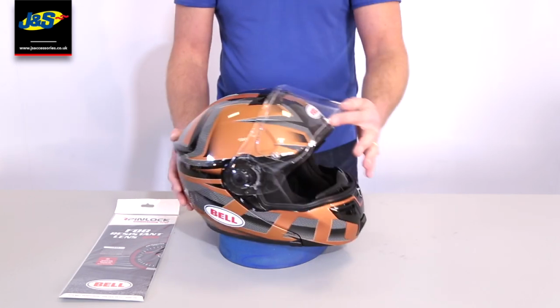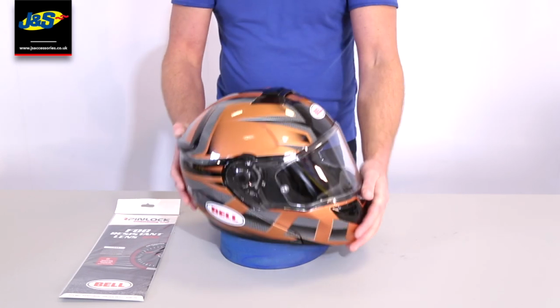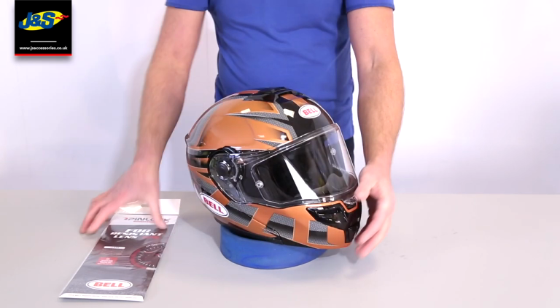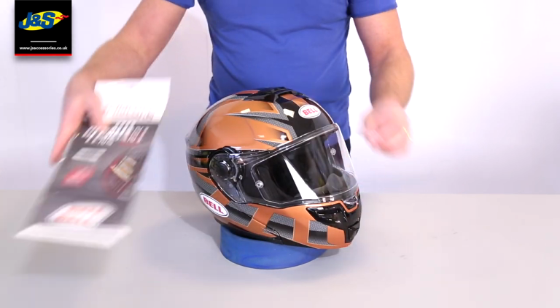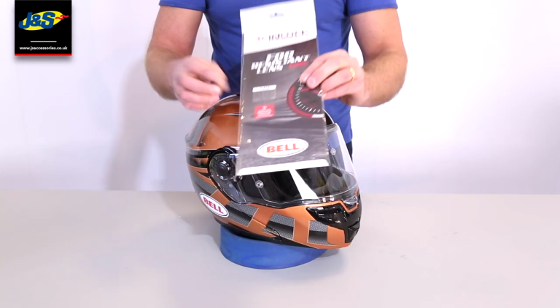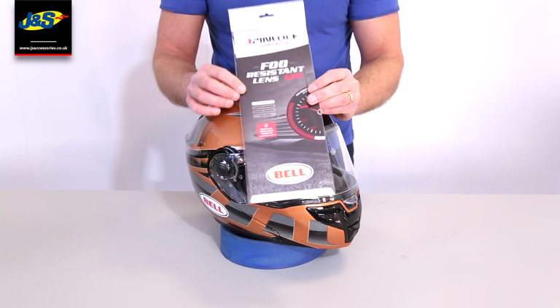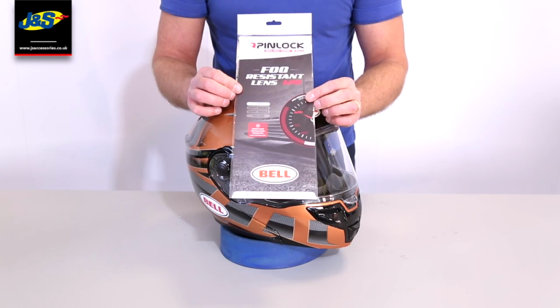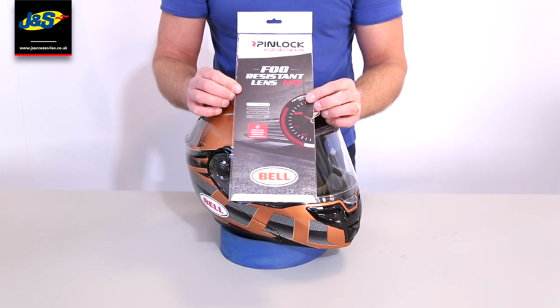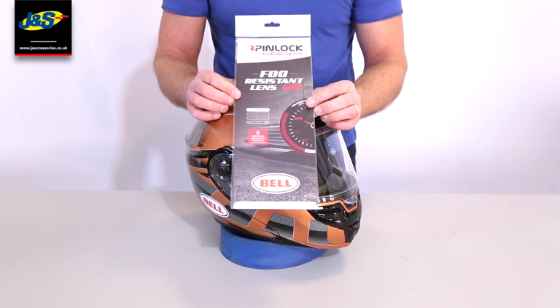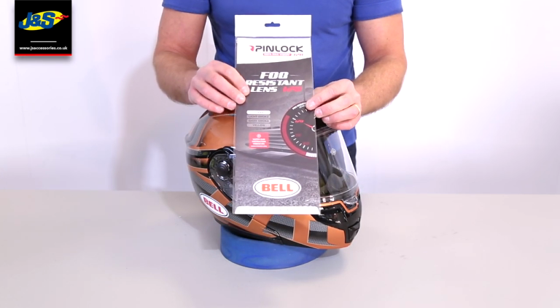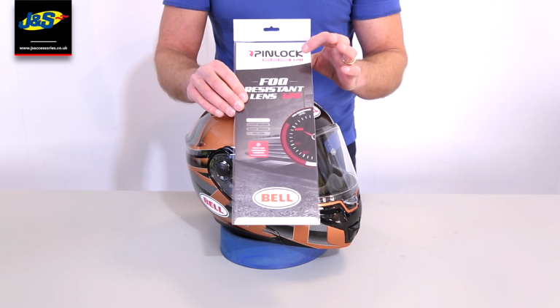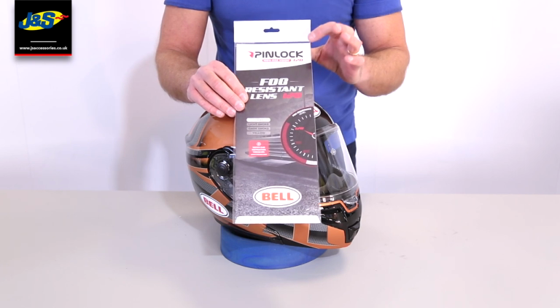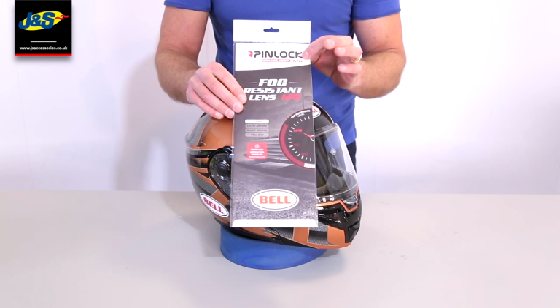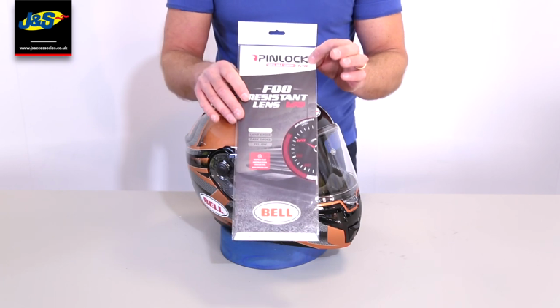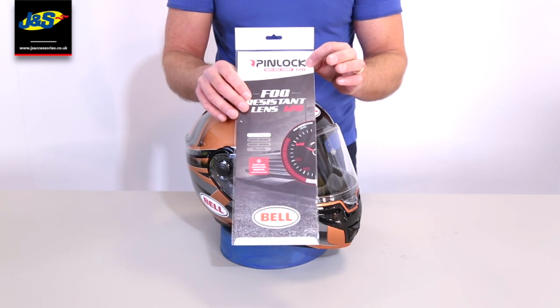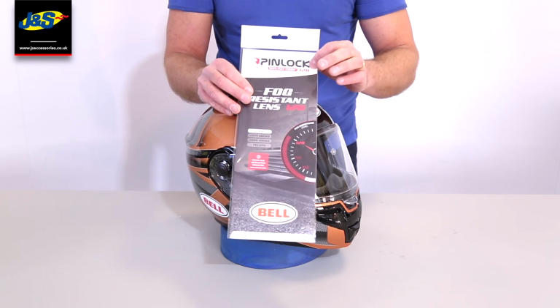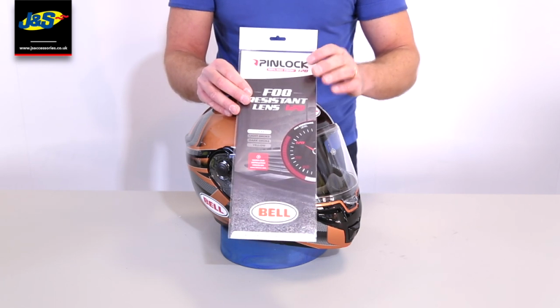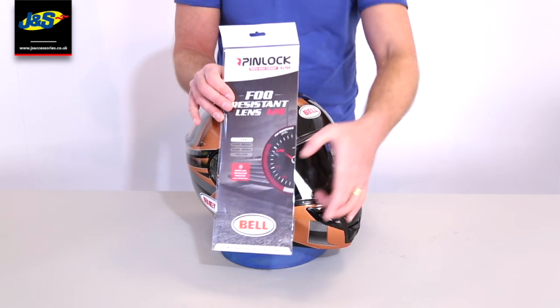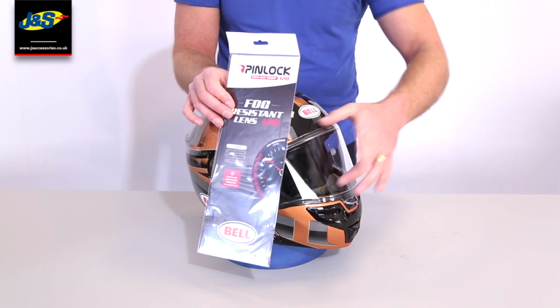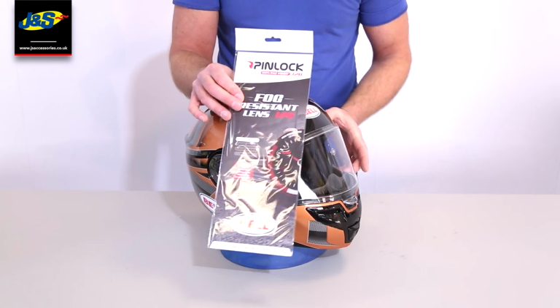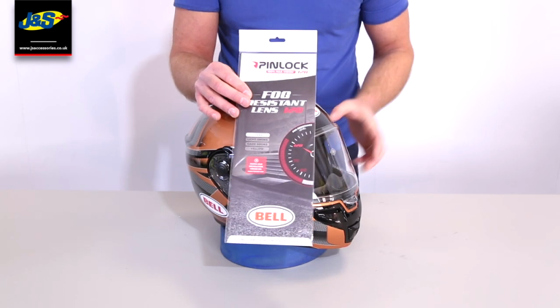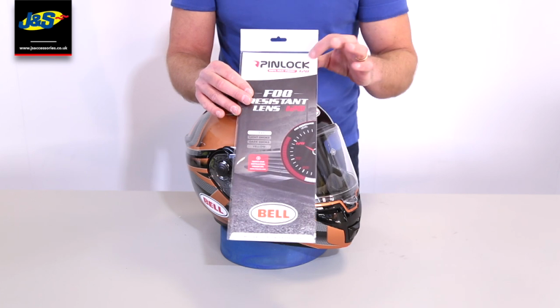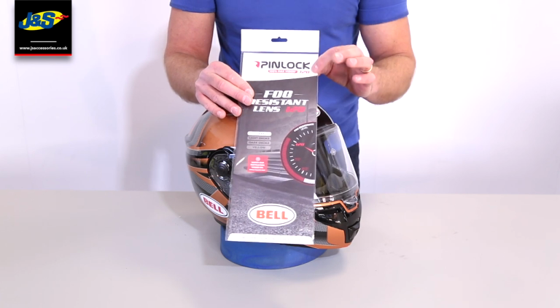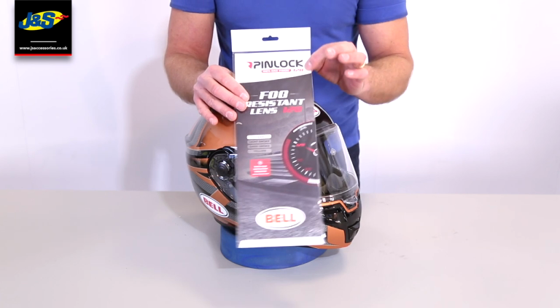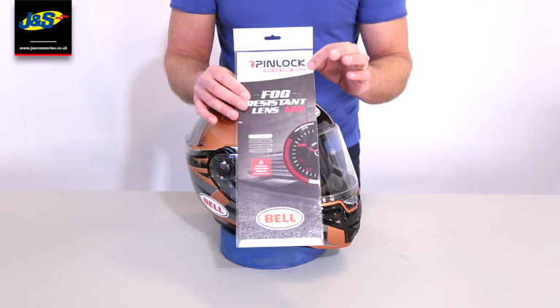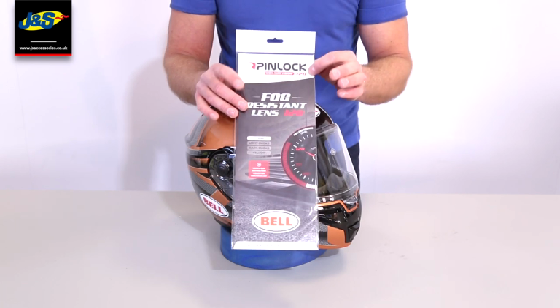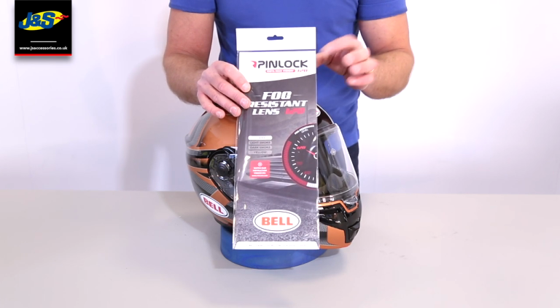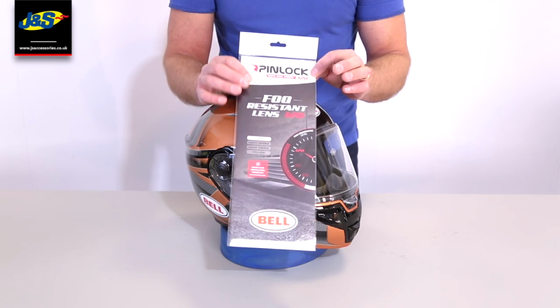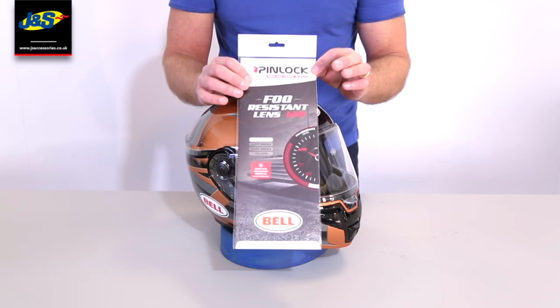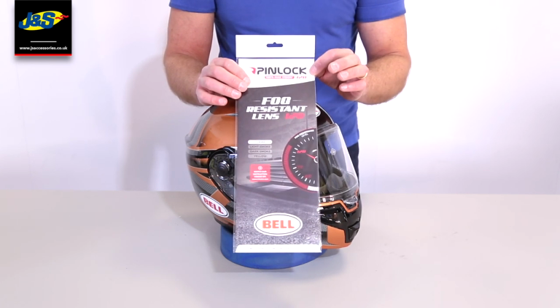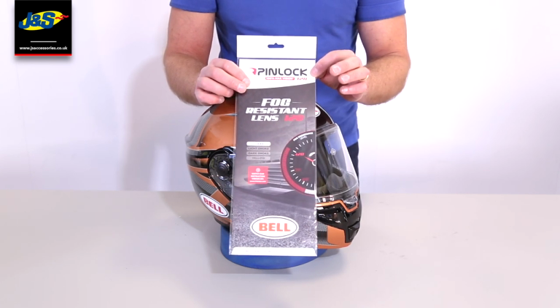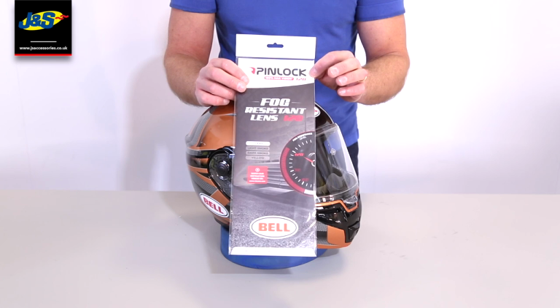While we're on the visor, it does come with a Pinlock anti-fog lens. It's also 100% max vision, so it covers the full visor. And it's a Pinlock 120, which means it's one of the better moisture-absorbing ones.